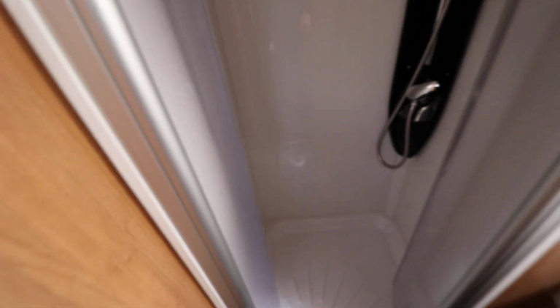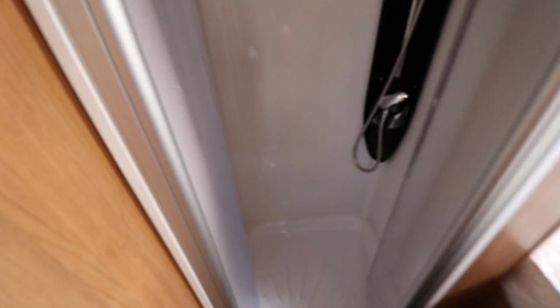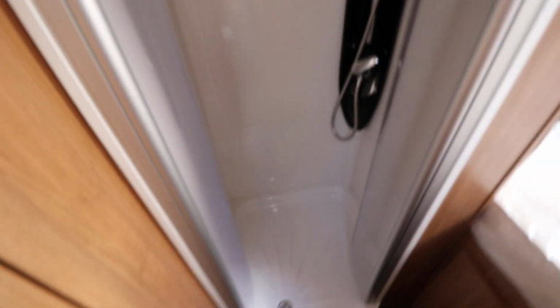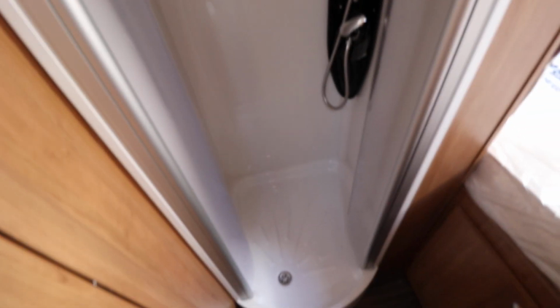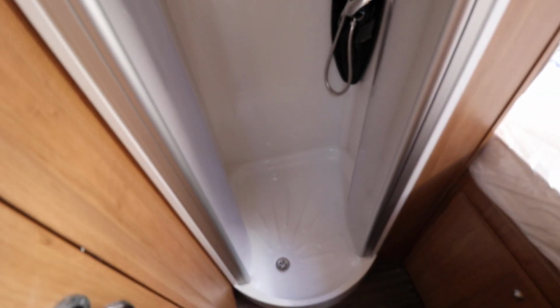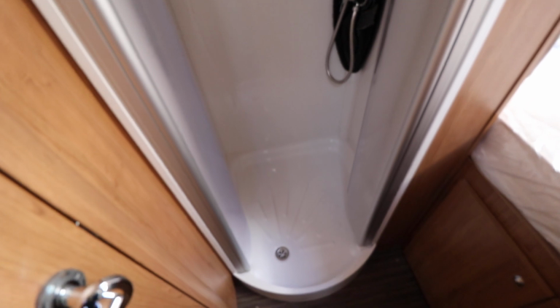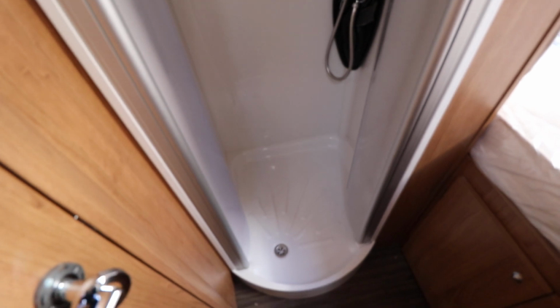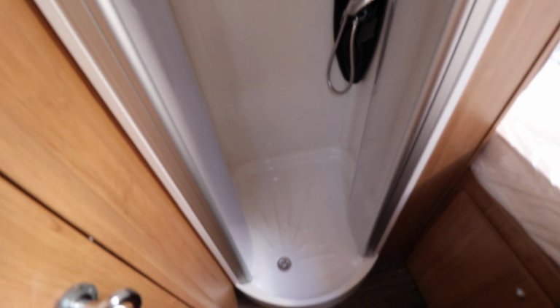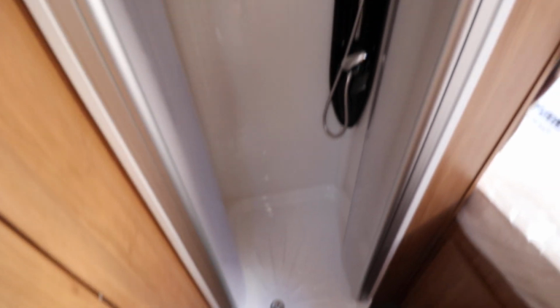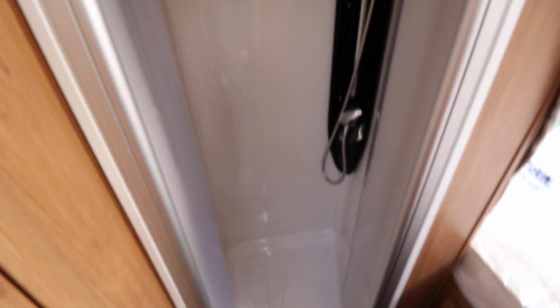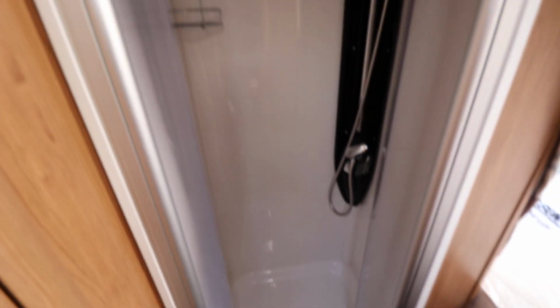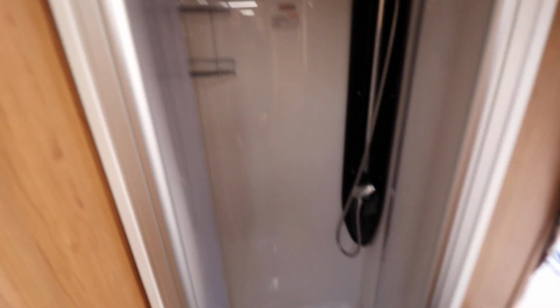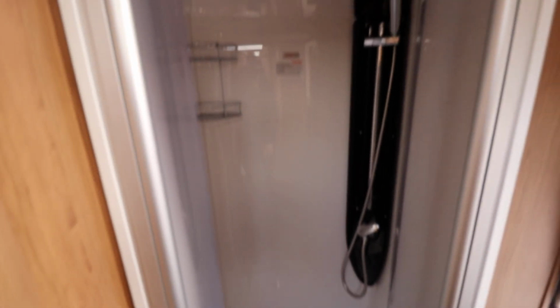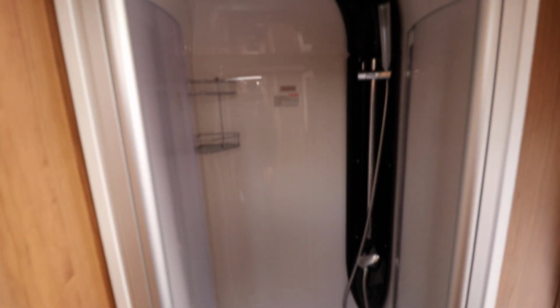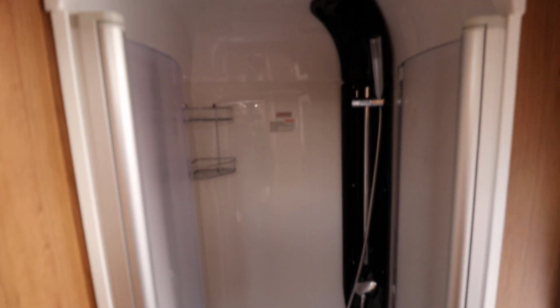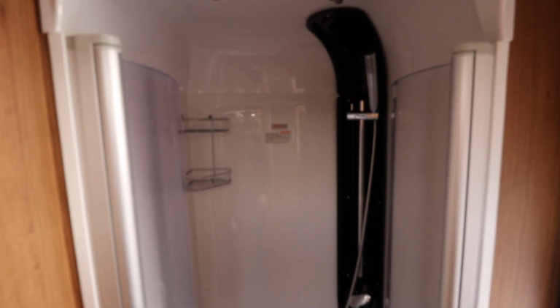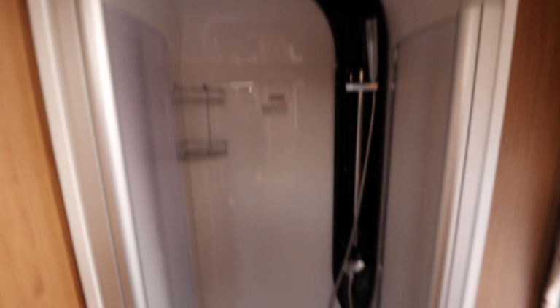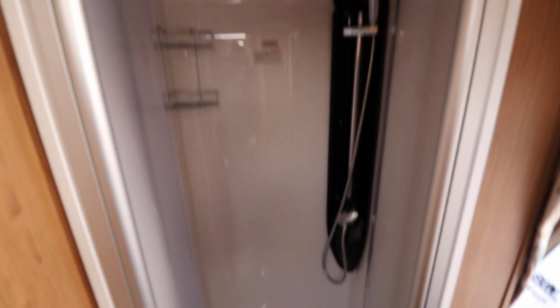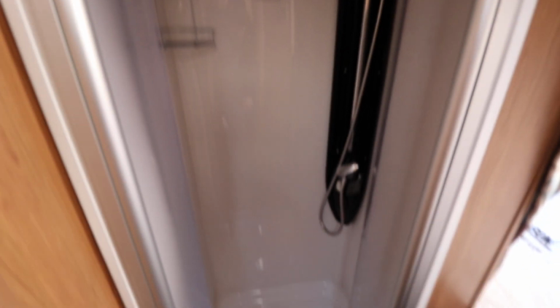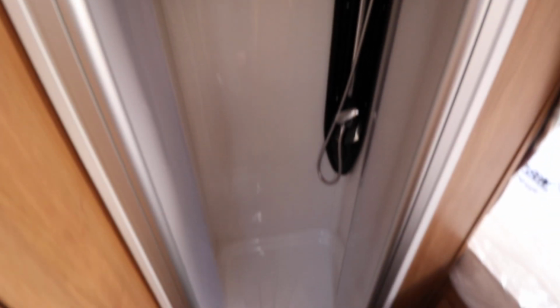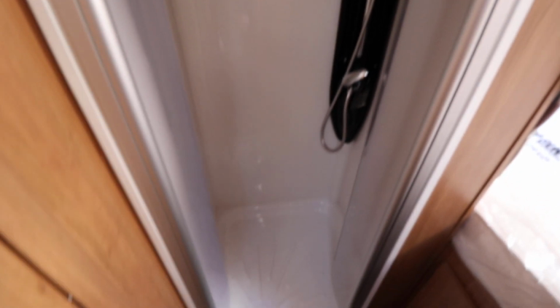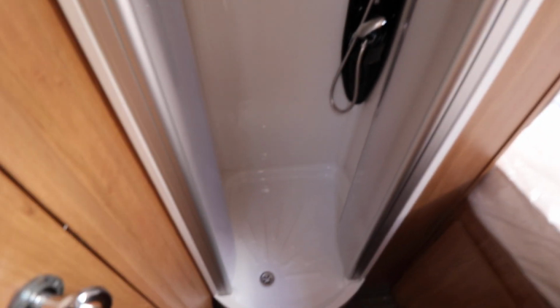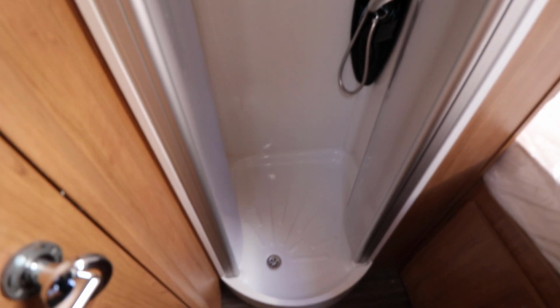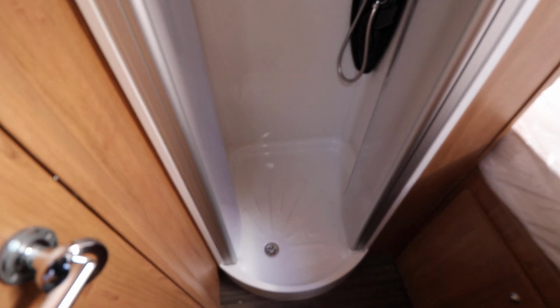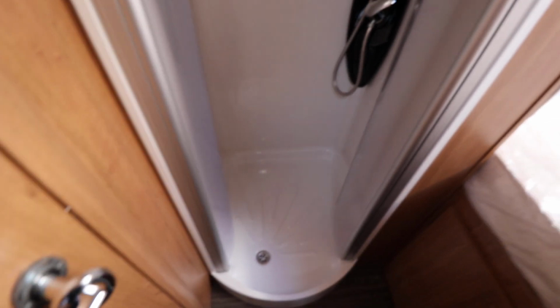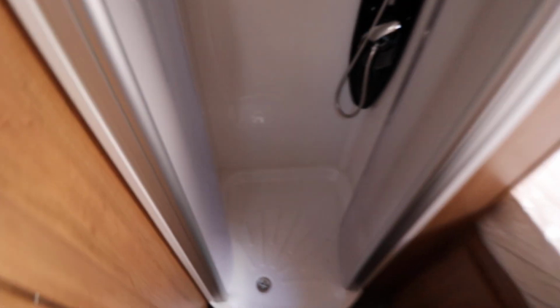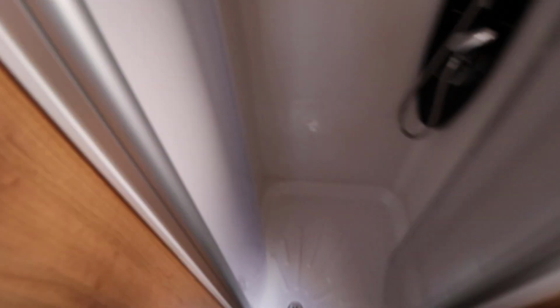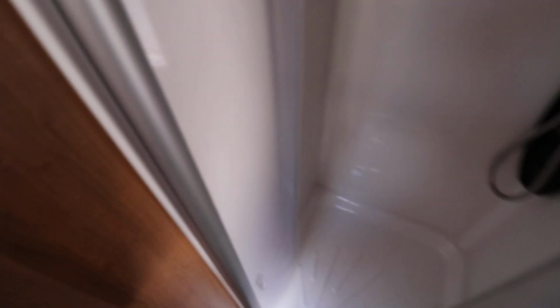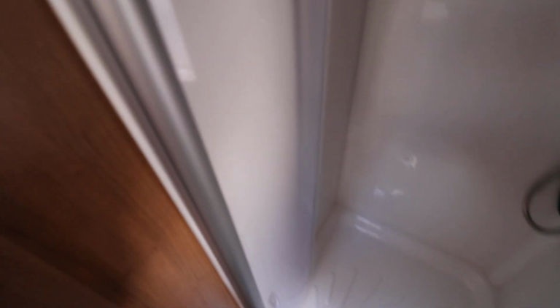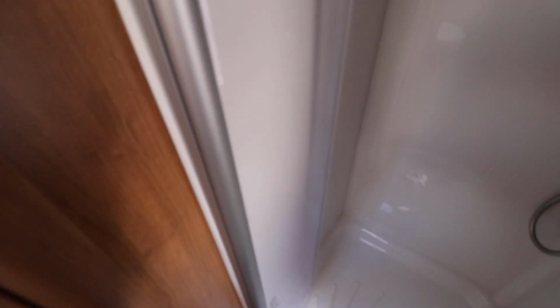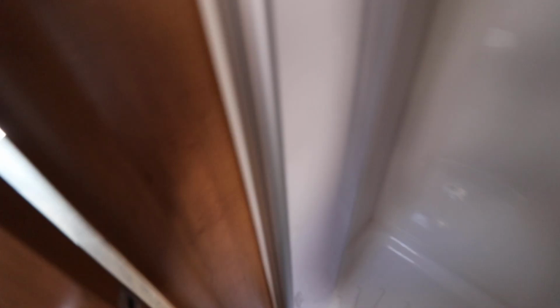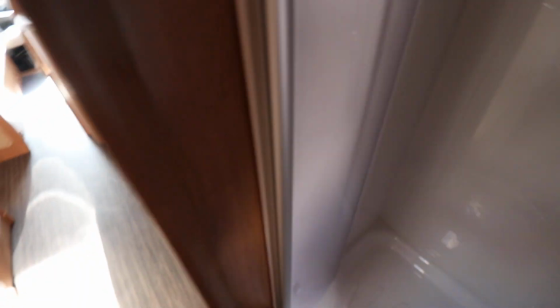I'll show you as well — we've got a separate shower there. Nice spacious separate shower unit. Again you can see all the plastics are all in really good condition.